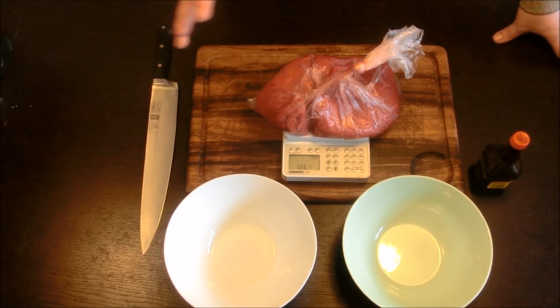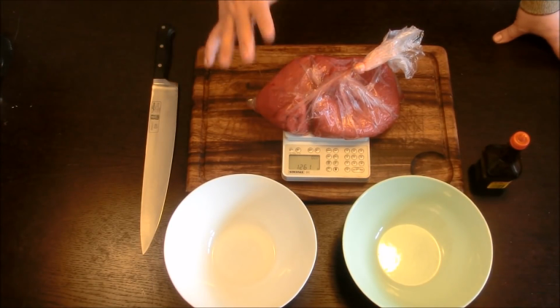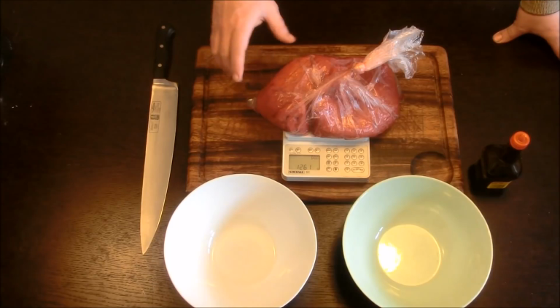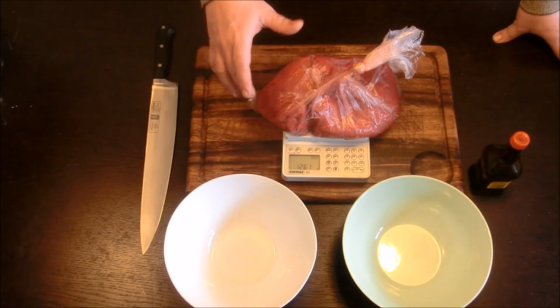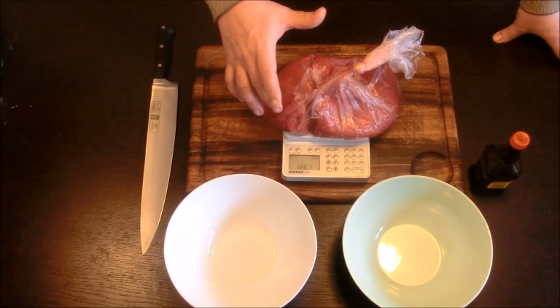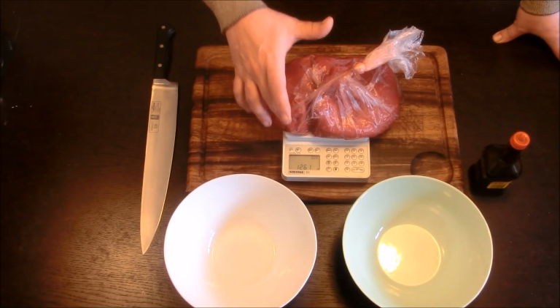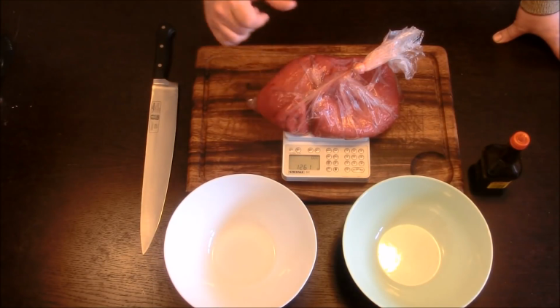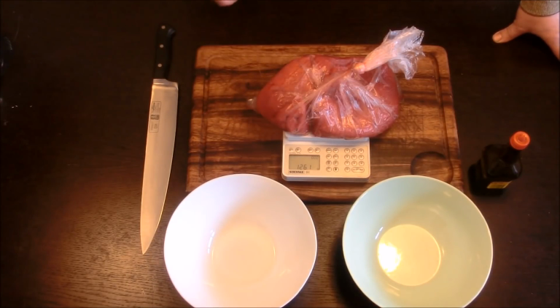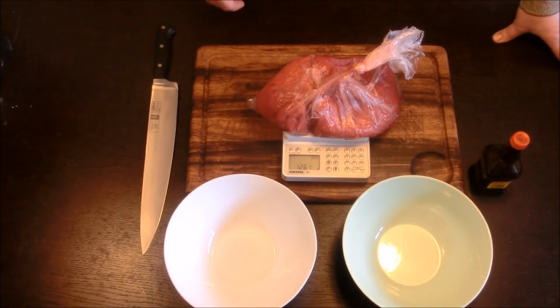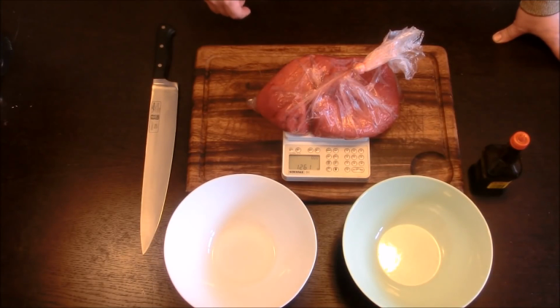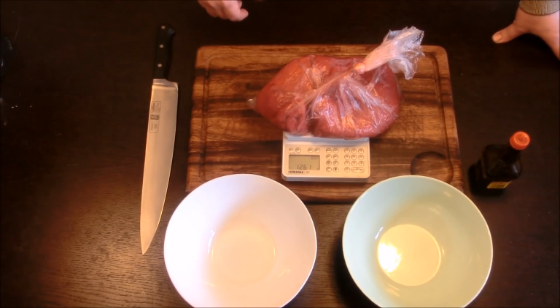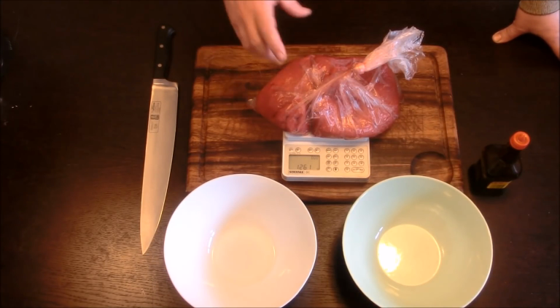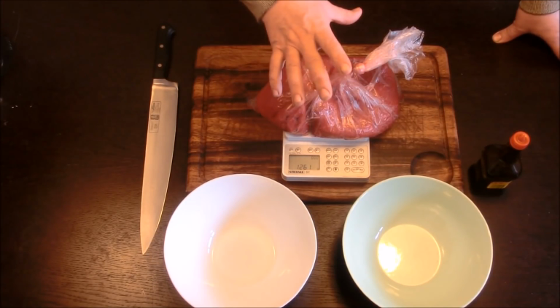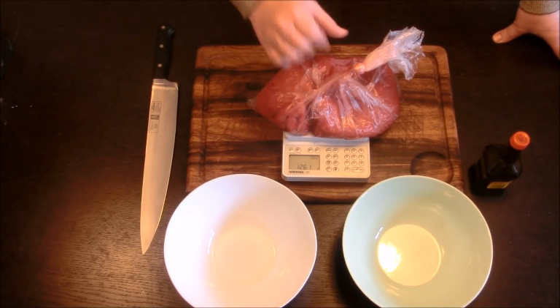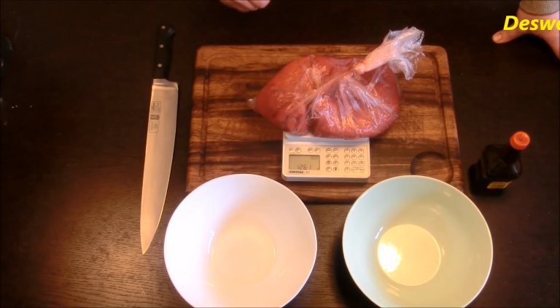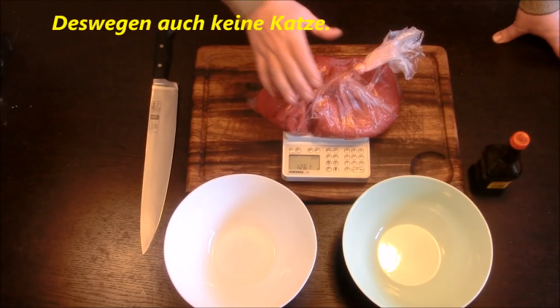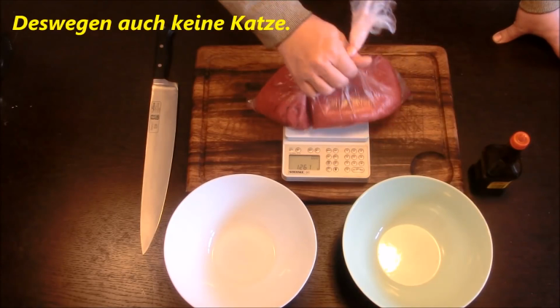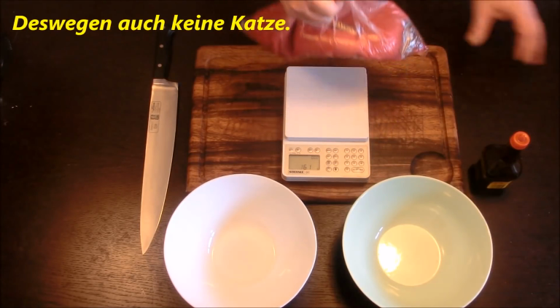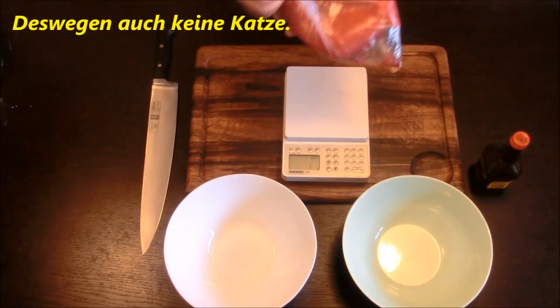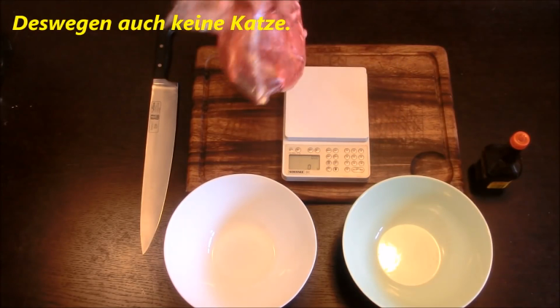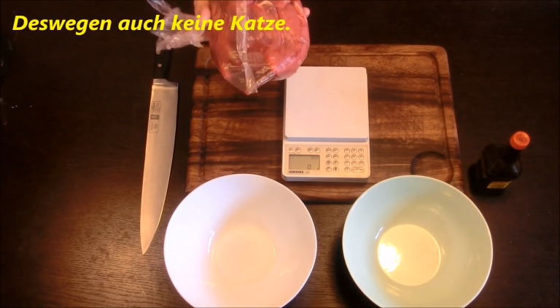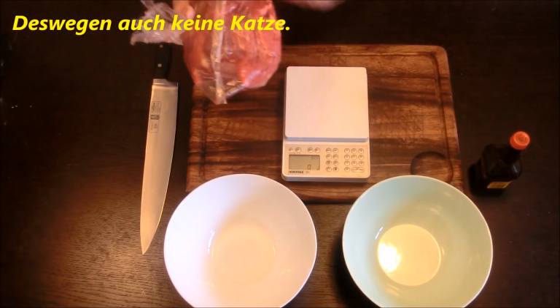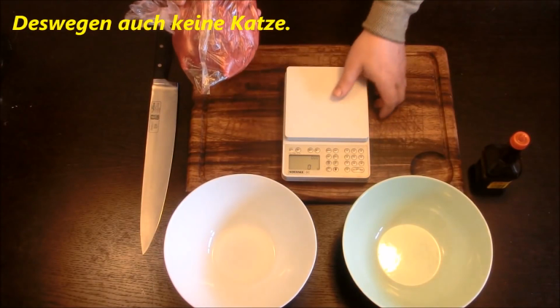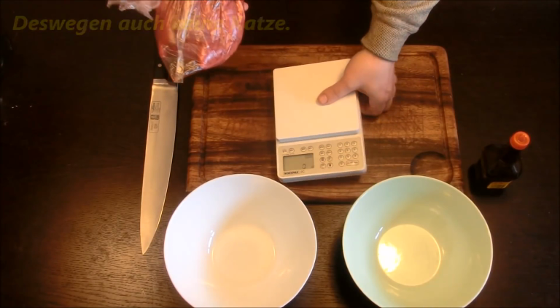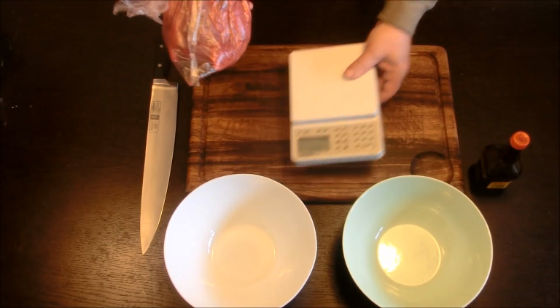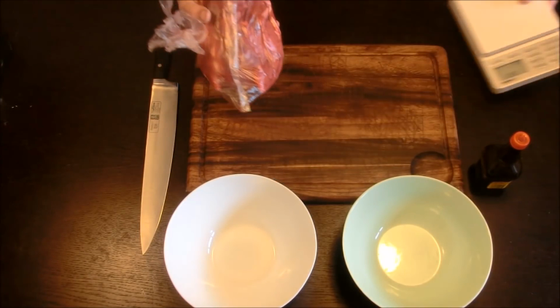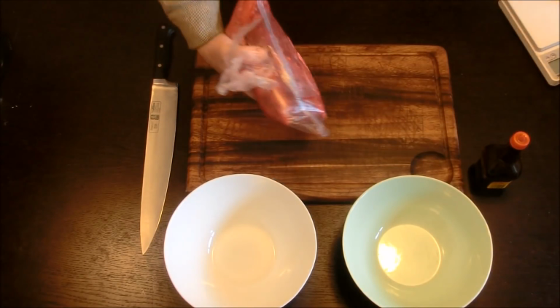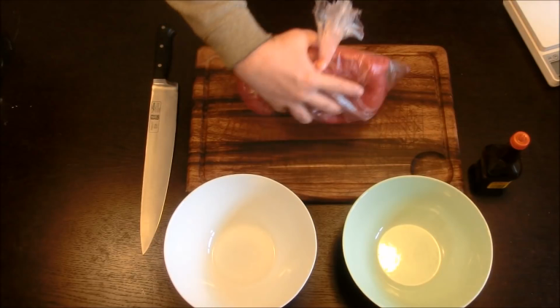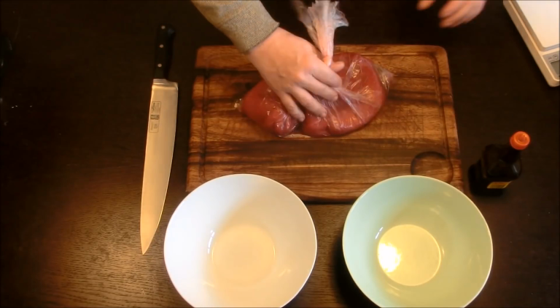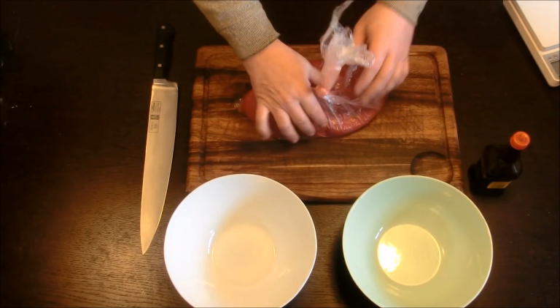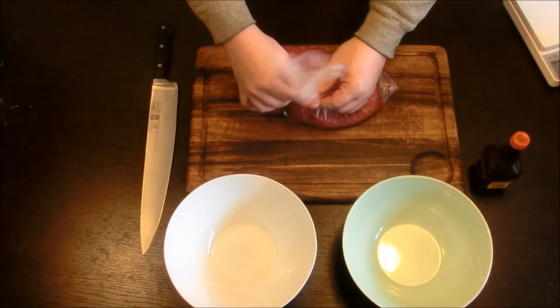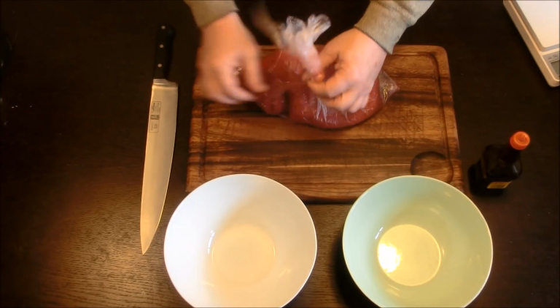Ich habe hier 1261 Gramm Rouladenfleisch. Das ist vom Rind und wunderschön mager. Damit fangen wir an.